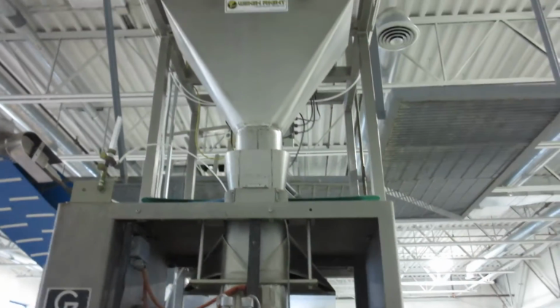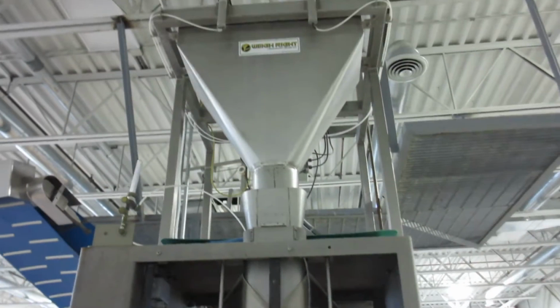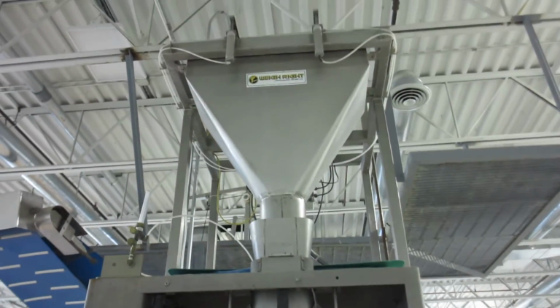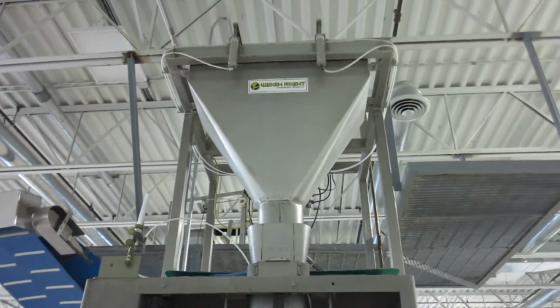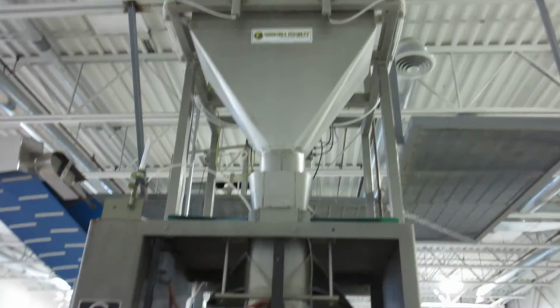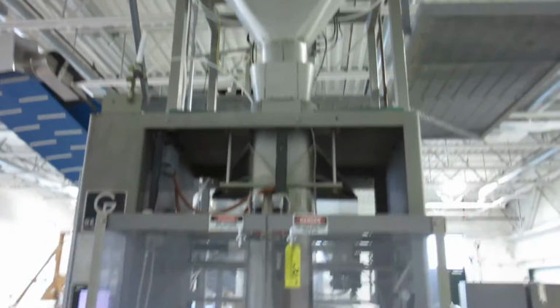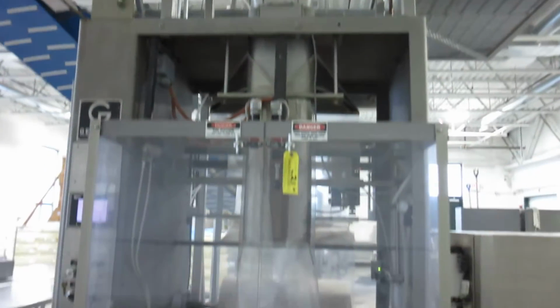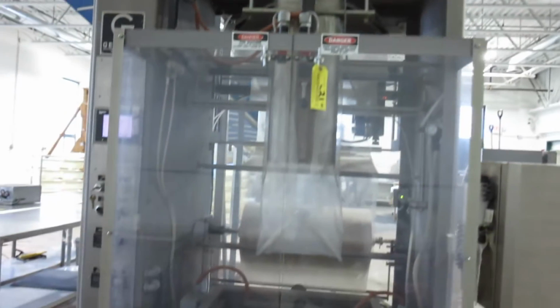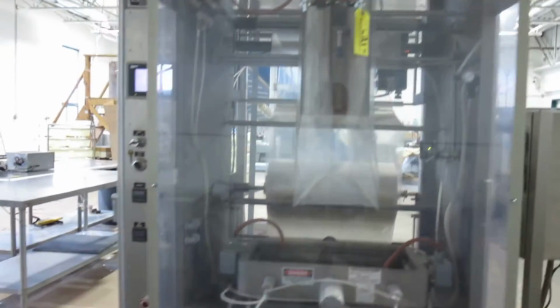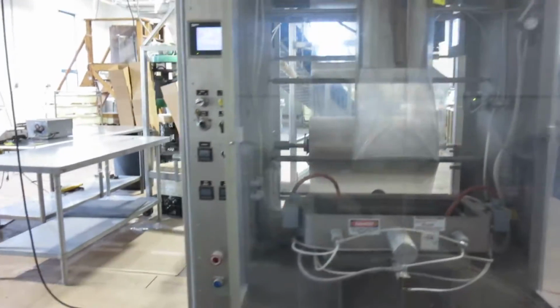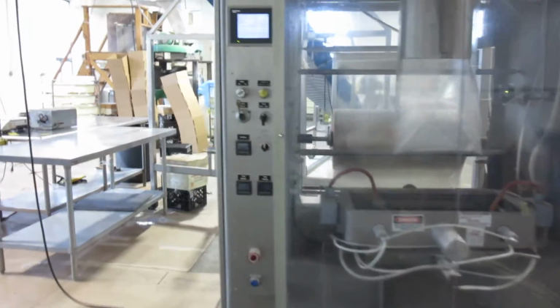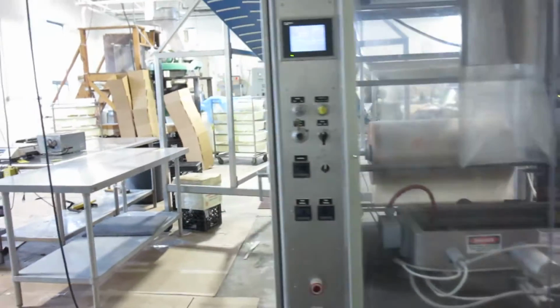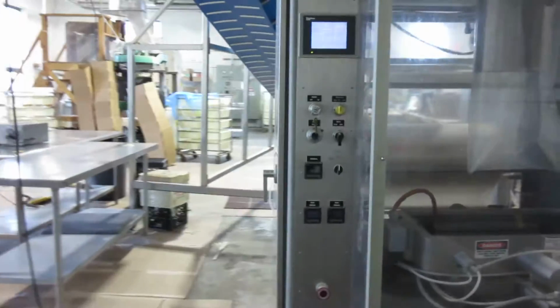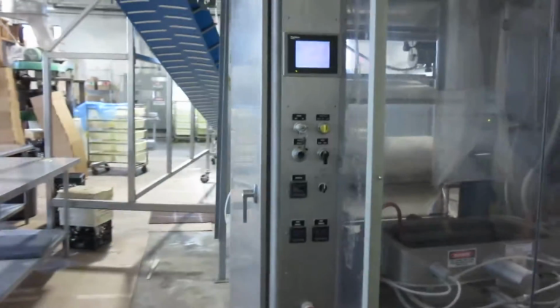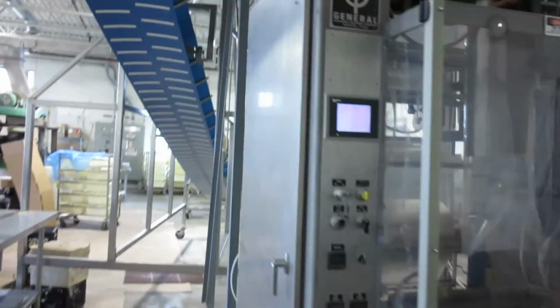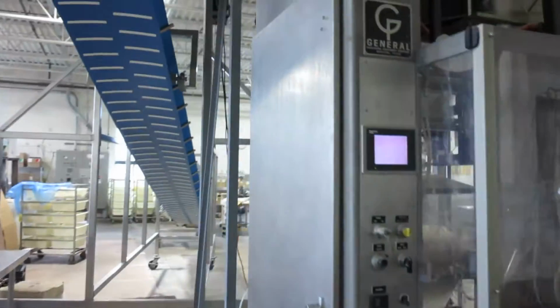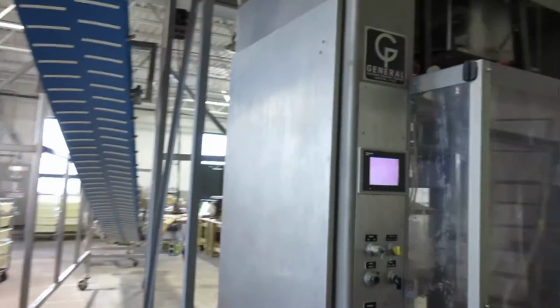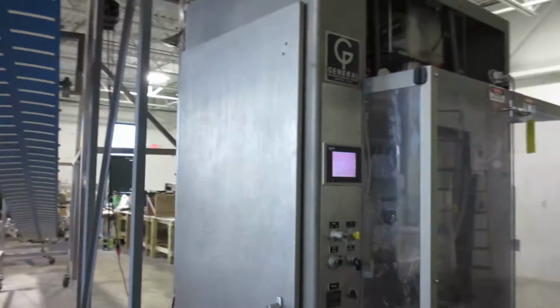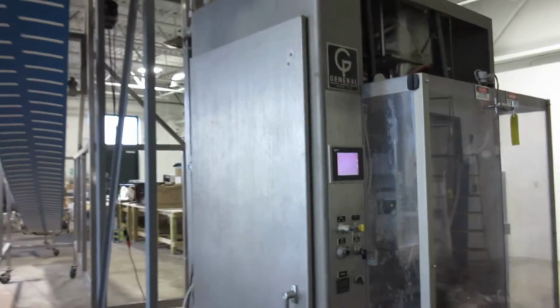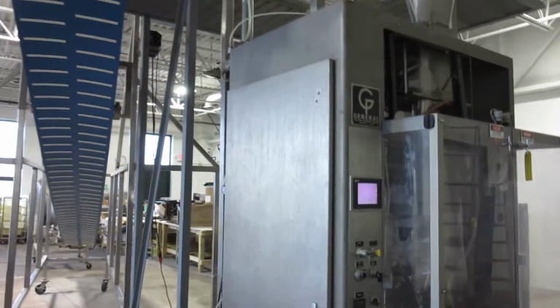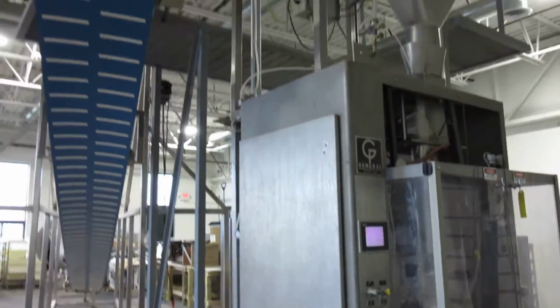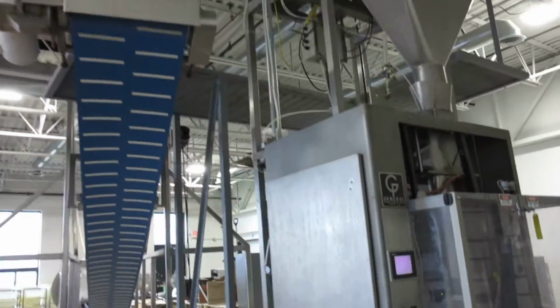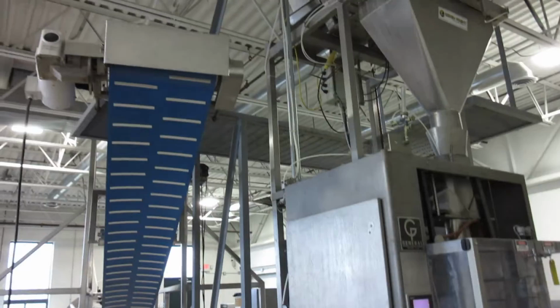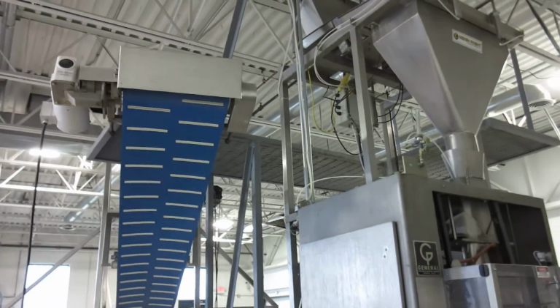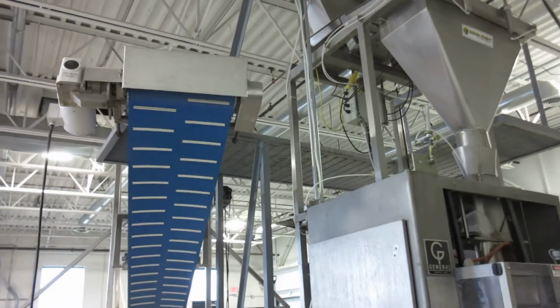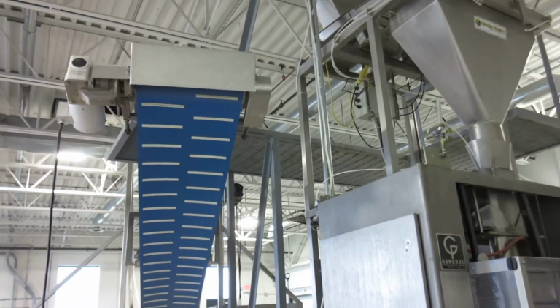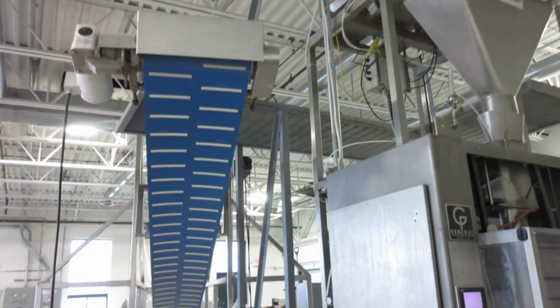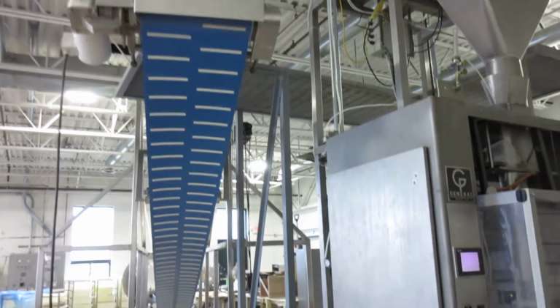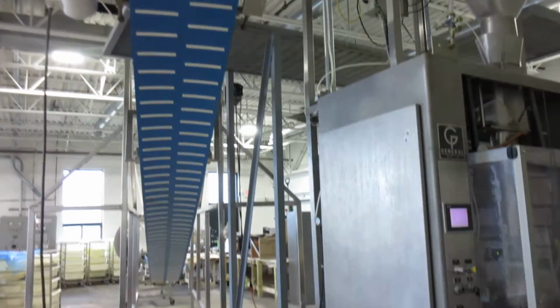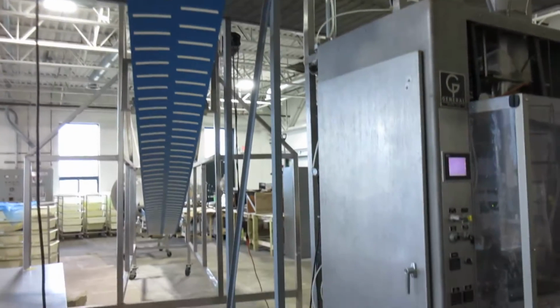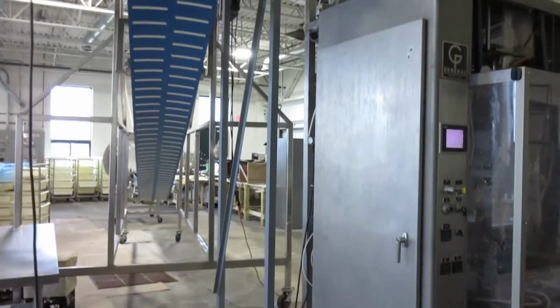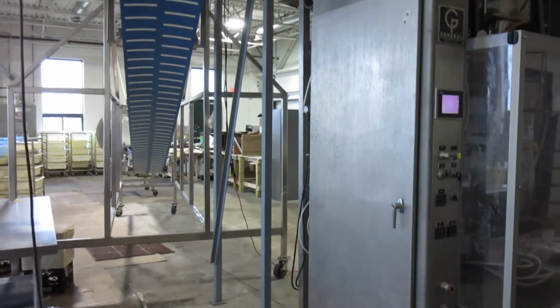In any event, the machine is sold as-is where it is. This group lot will be sold subject to higher and better offers of the individual lots.